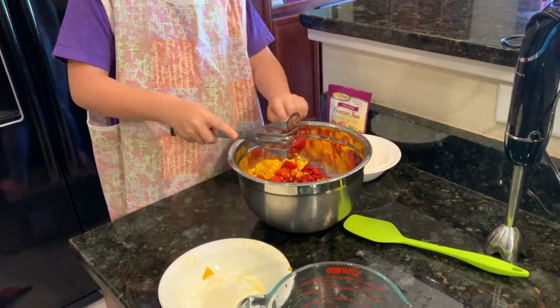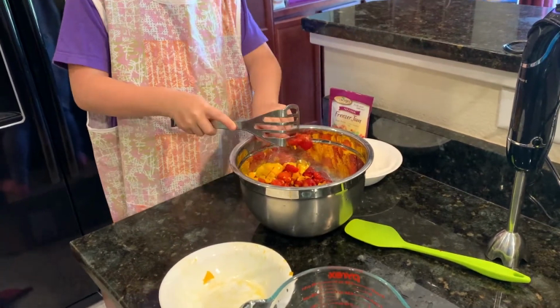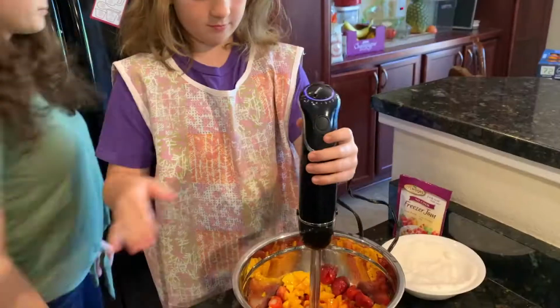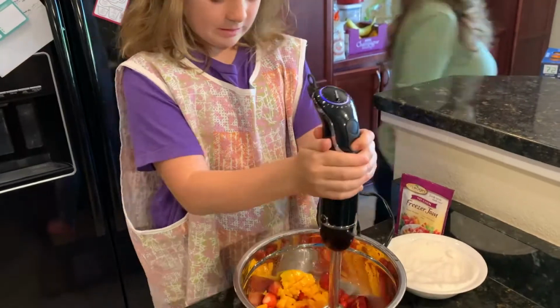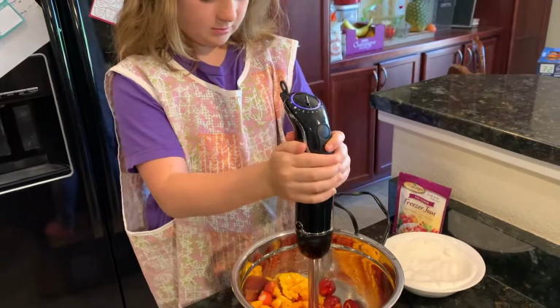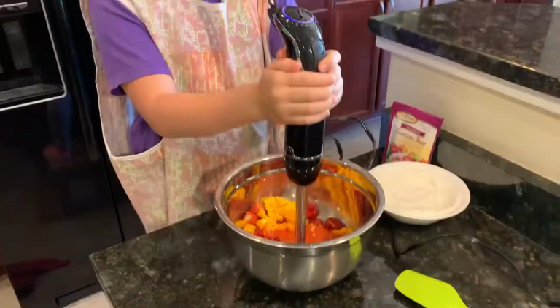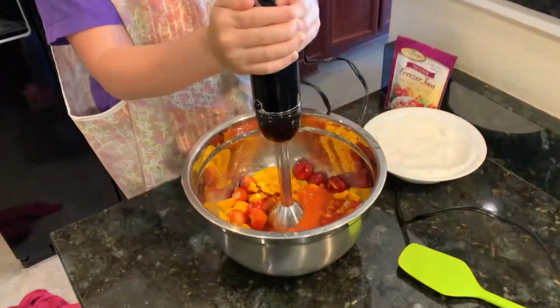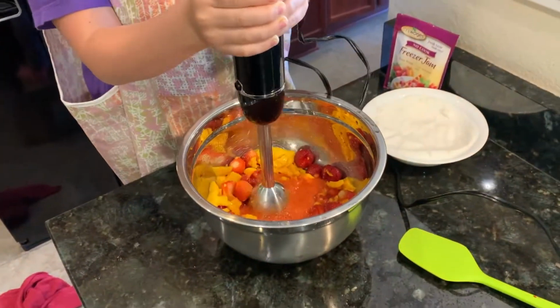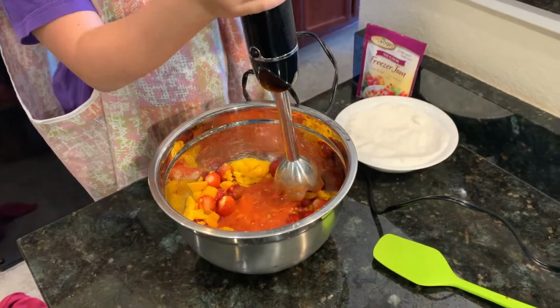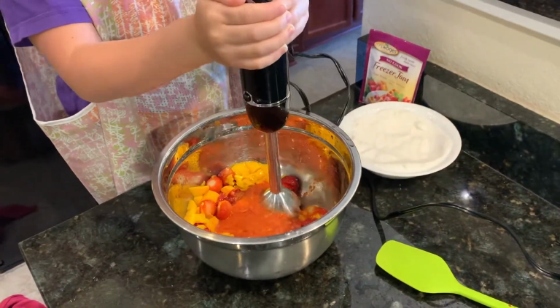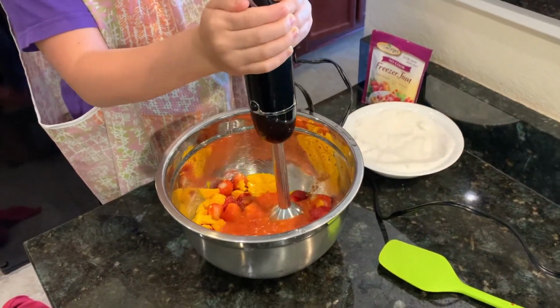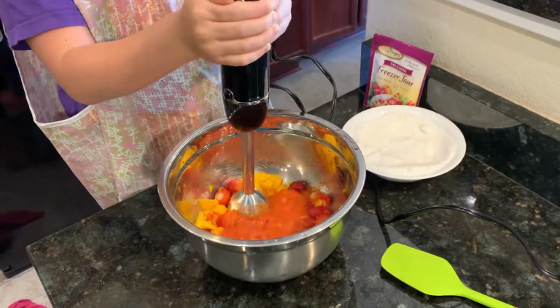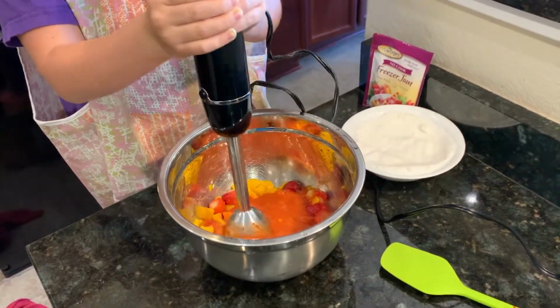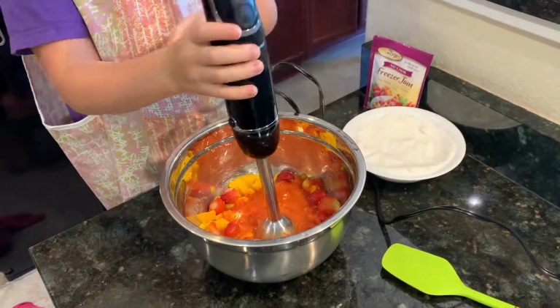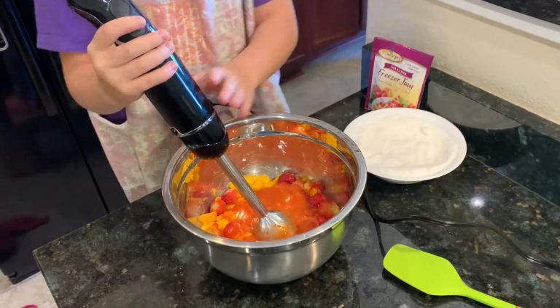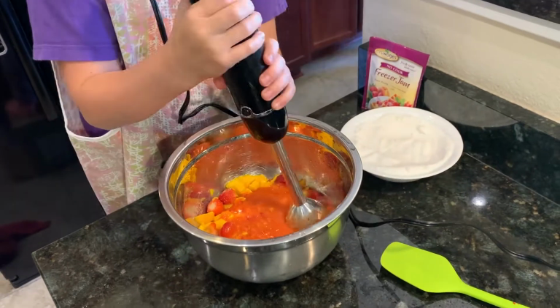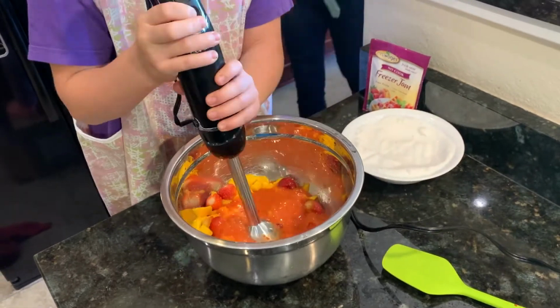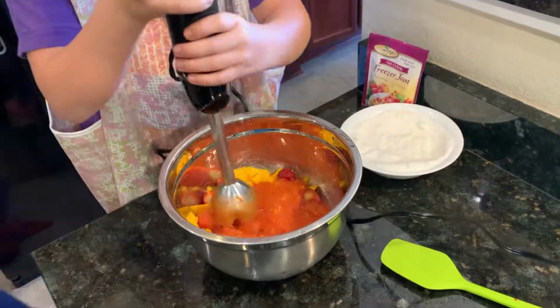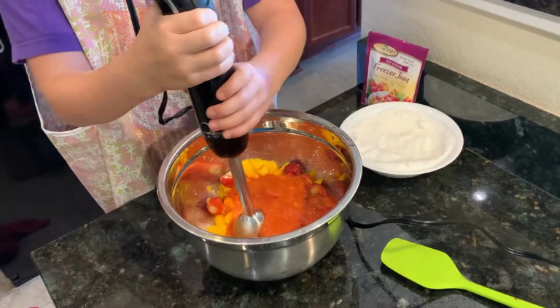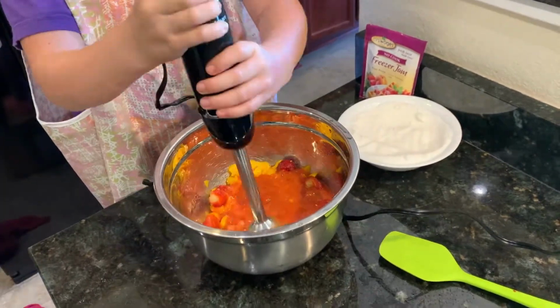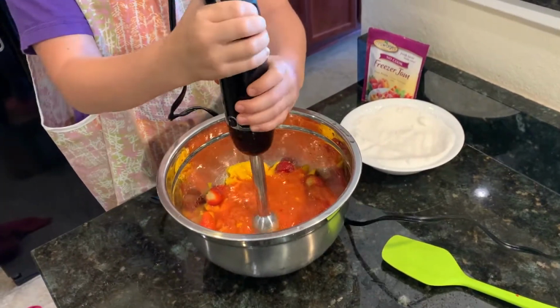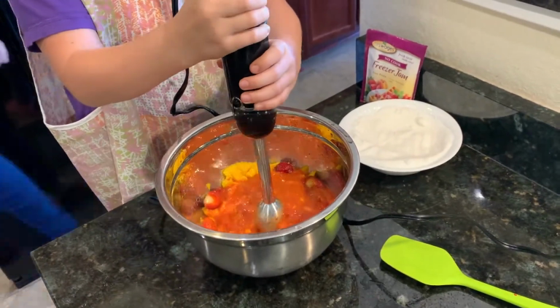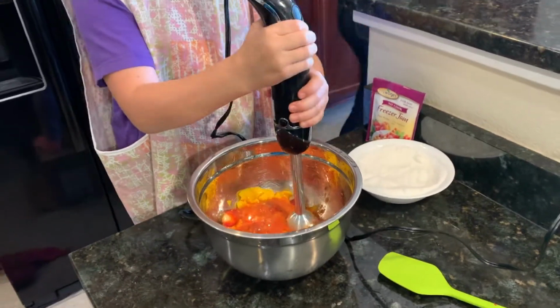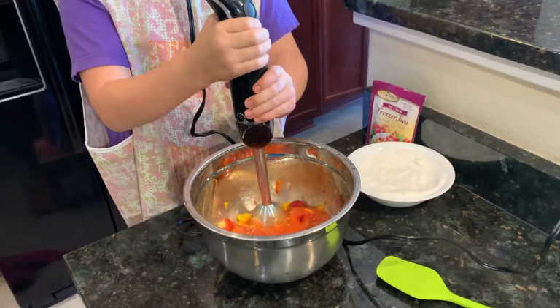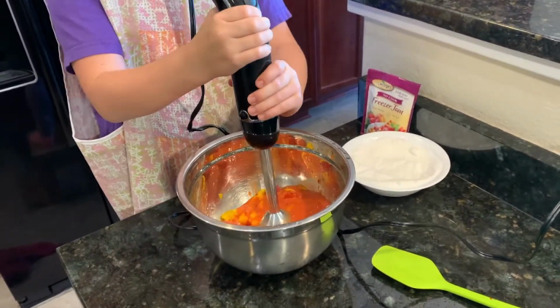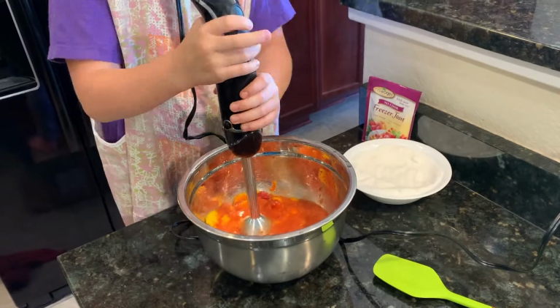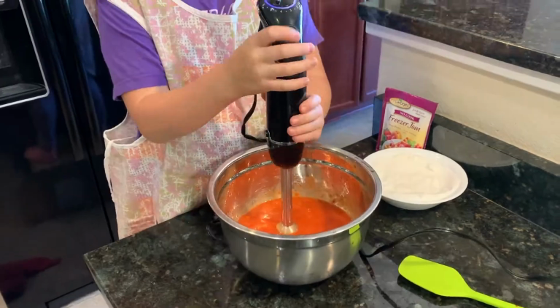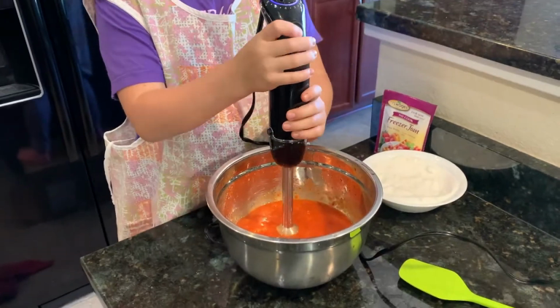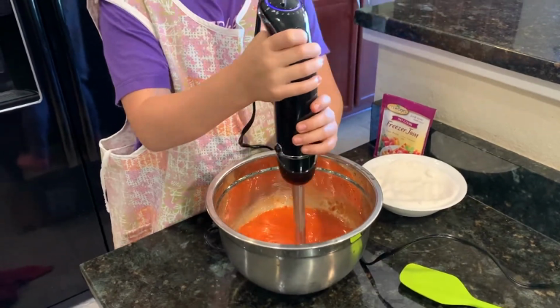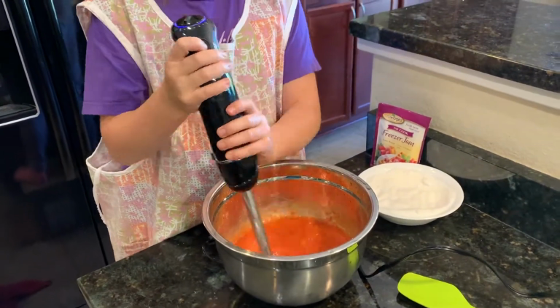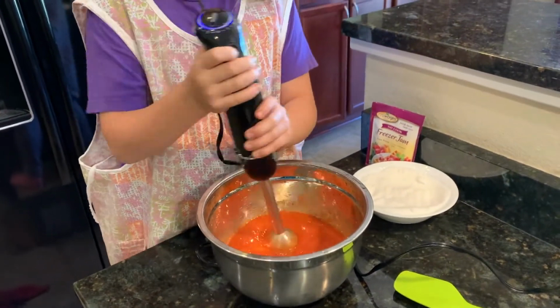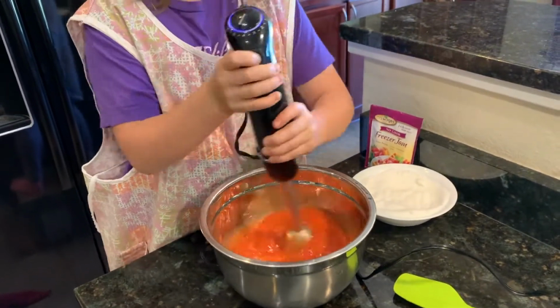Then mash it all together. I used a stick blender to get the other big chunks. Just a masher is kind of tough work, and it doesn't get rid of all of them. Plus, sometimes the fruit gets stuck.